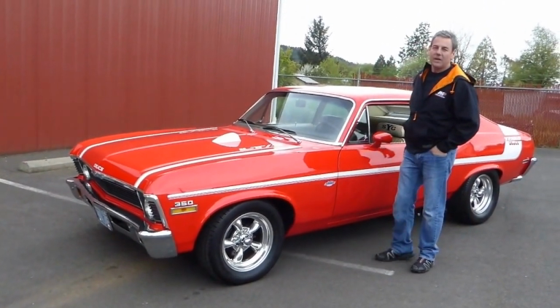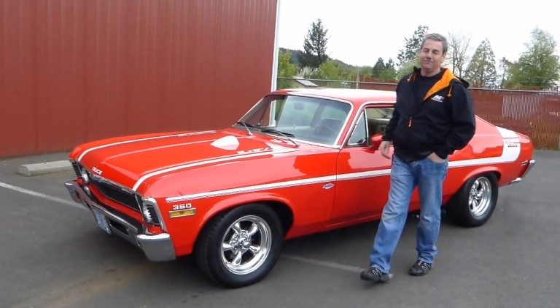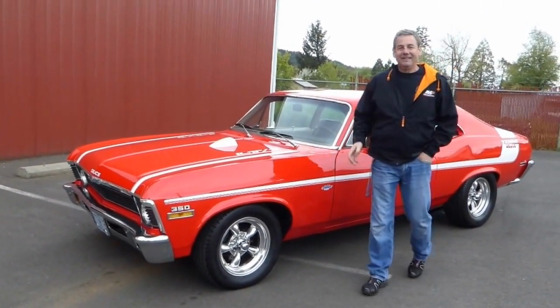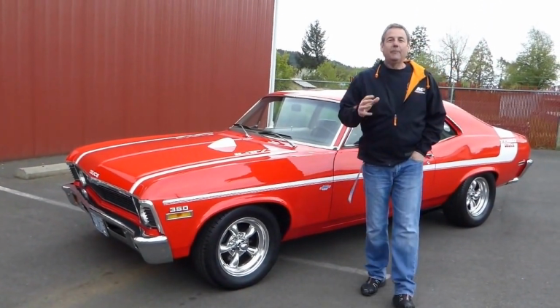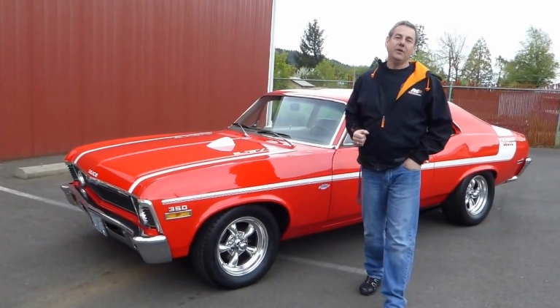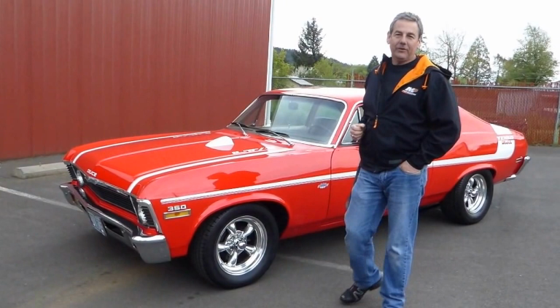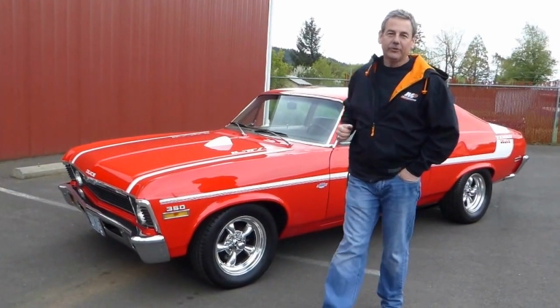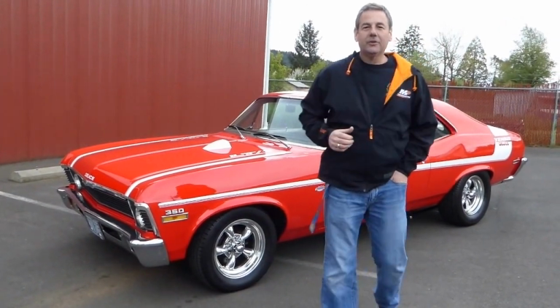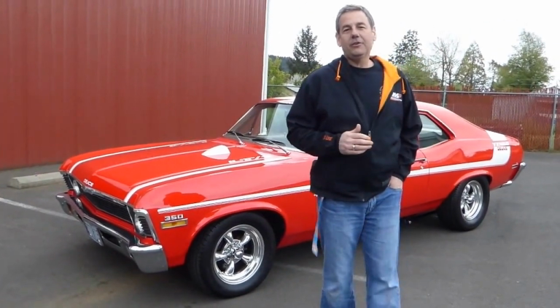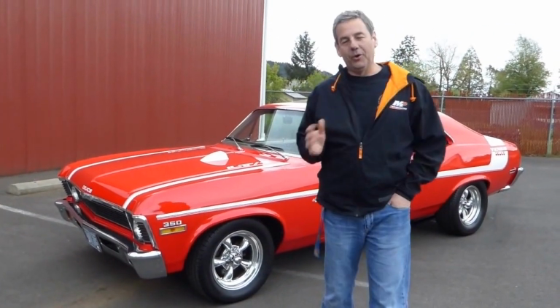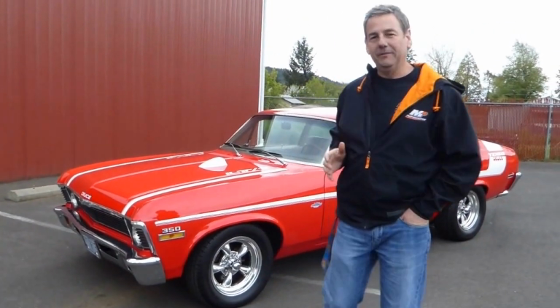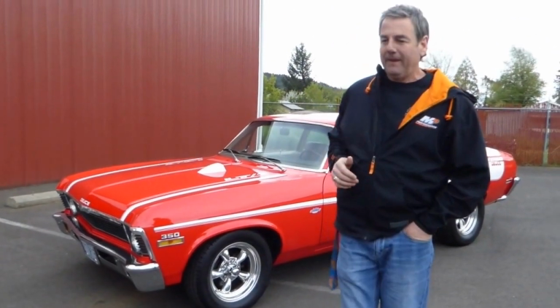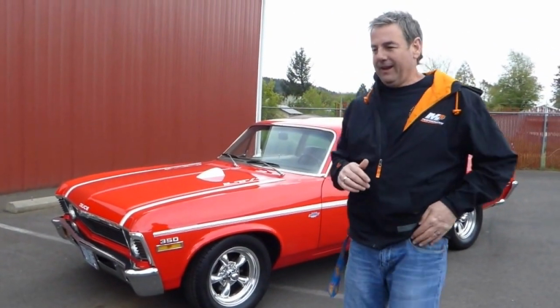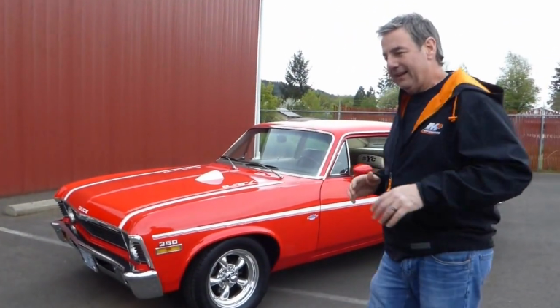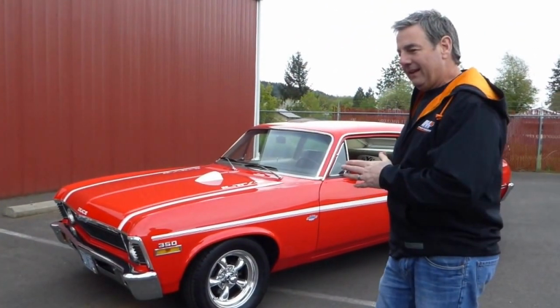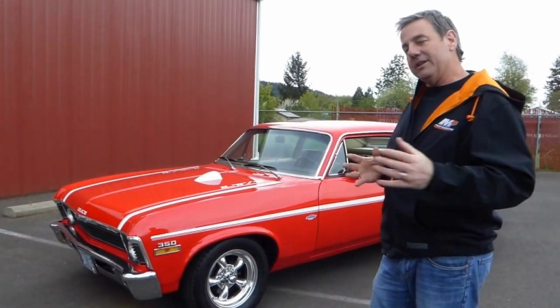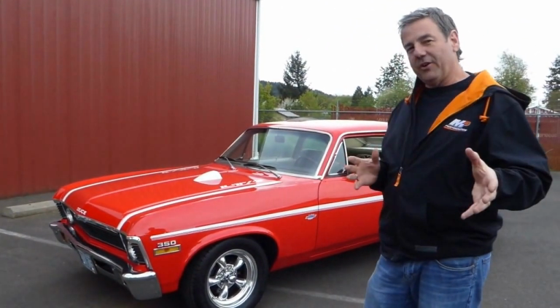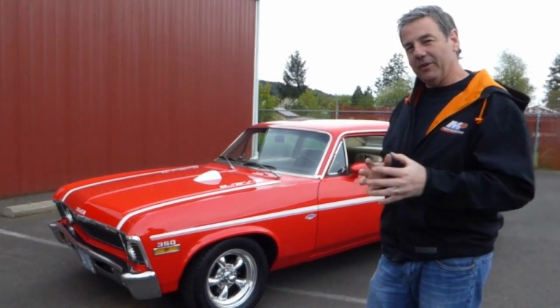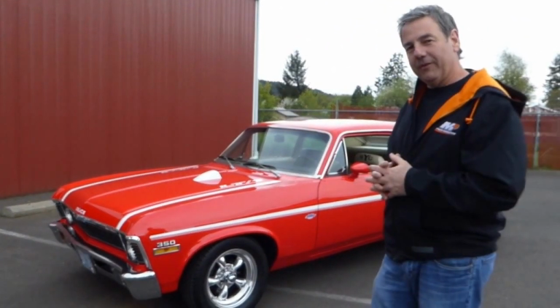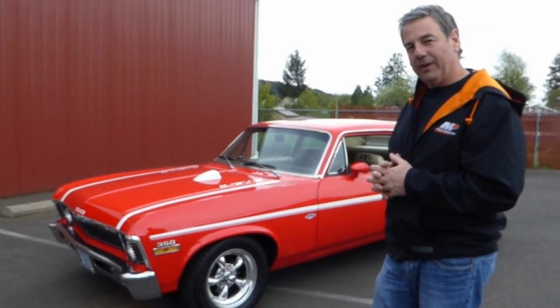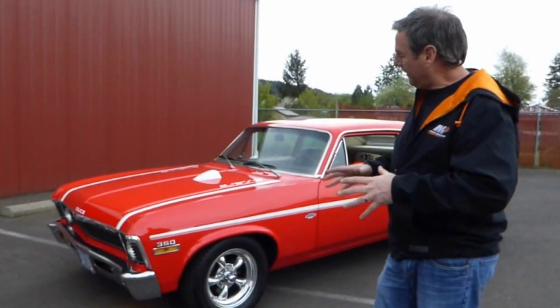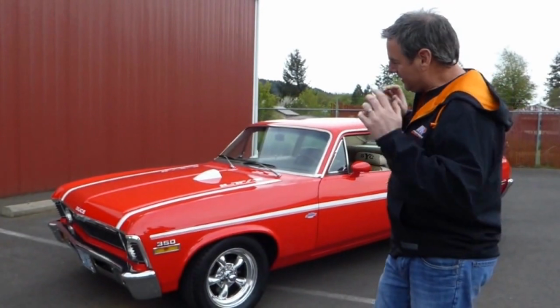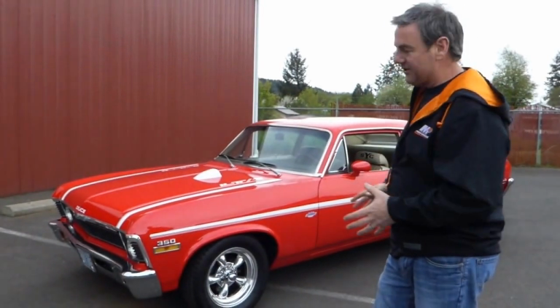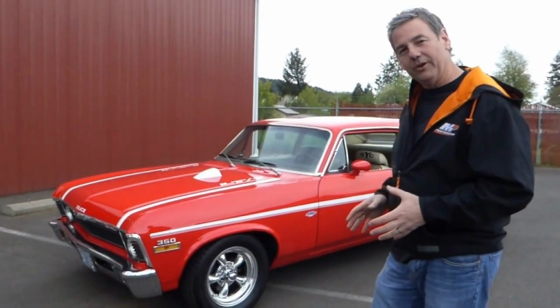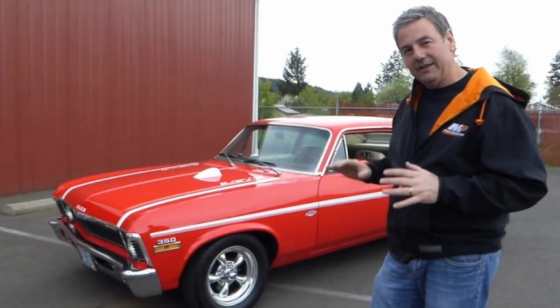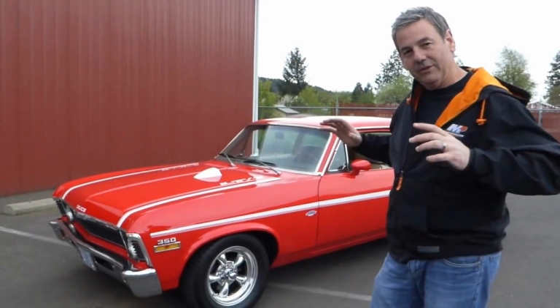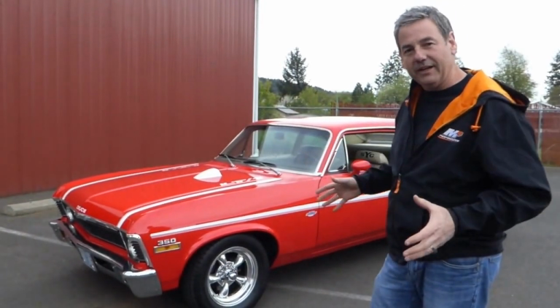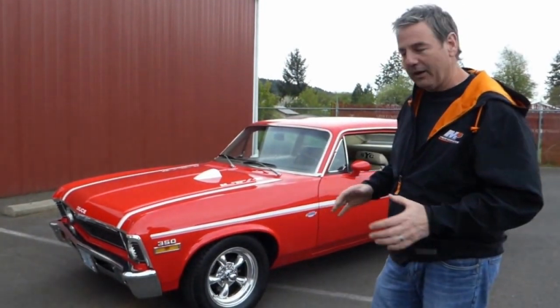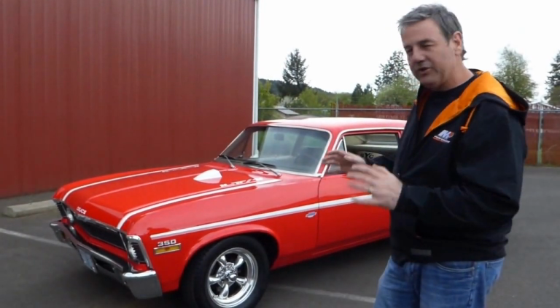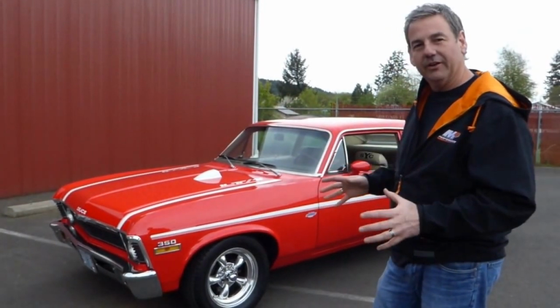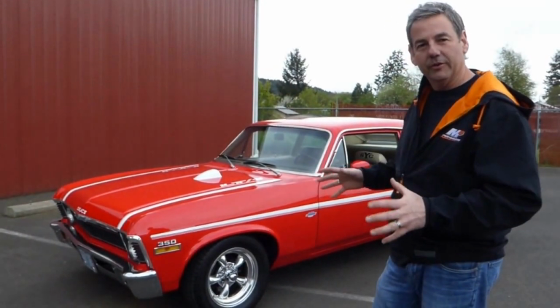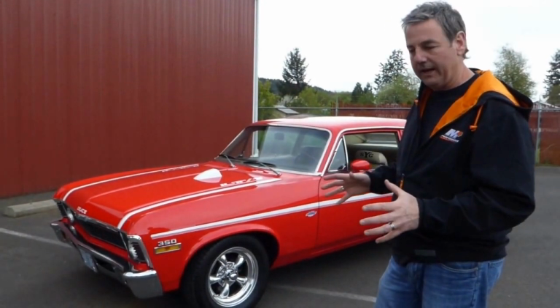Hello, I'm Rich Dean with West Coast Collector Cars in Oregon, and the reason I started the video off this way is this thing just sounds so good — you had to hear it, I wanted you to hear it firsthand.